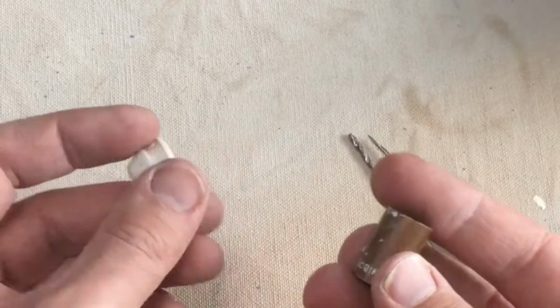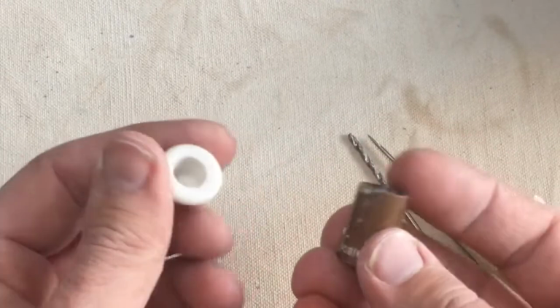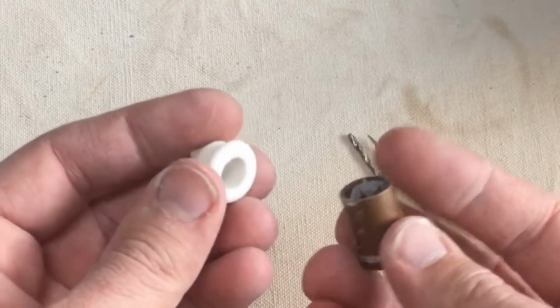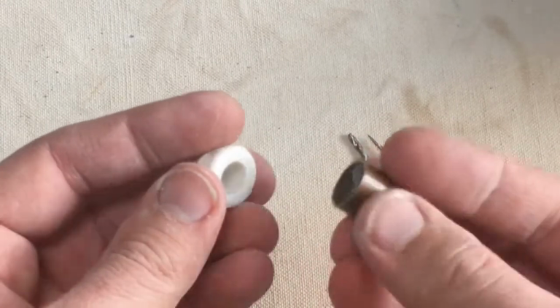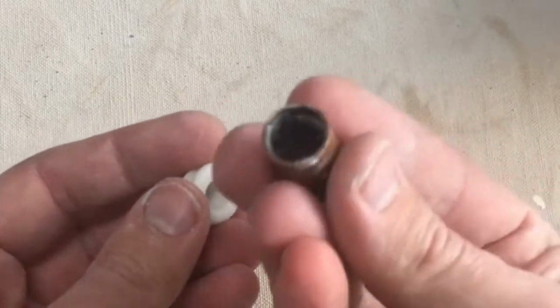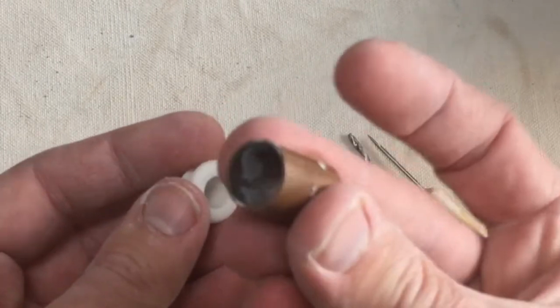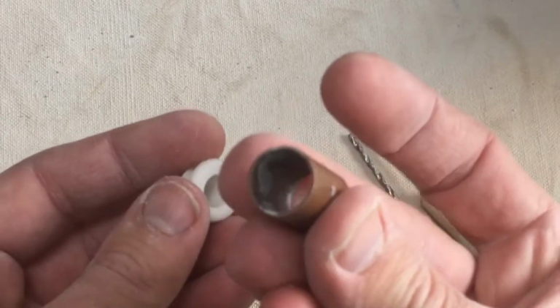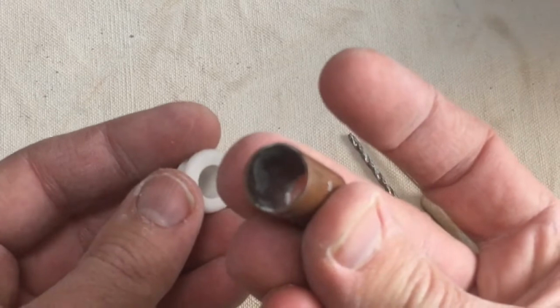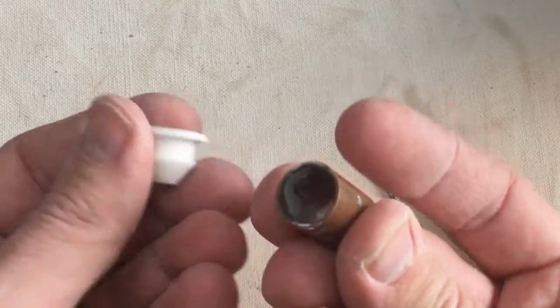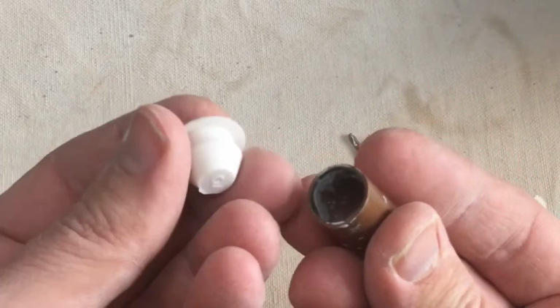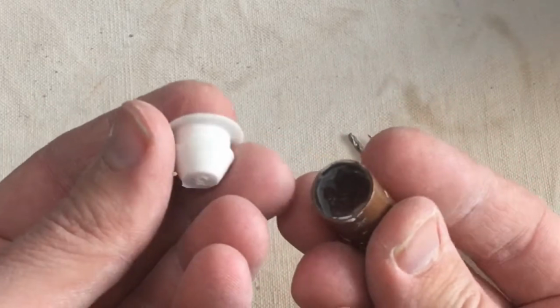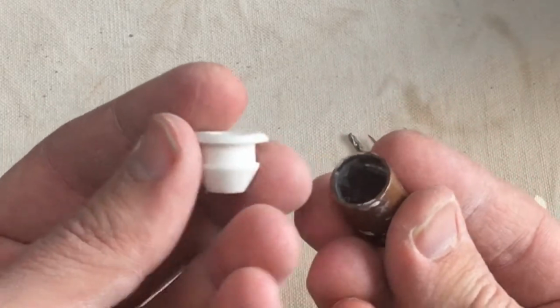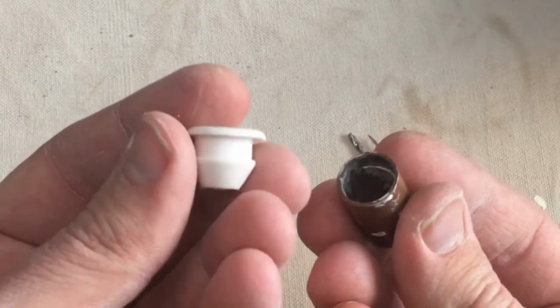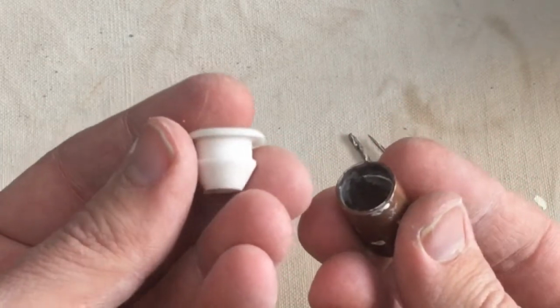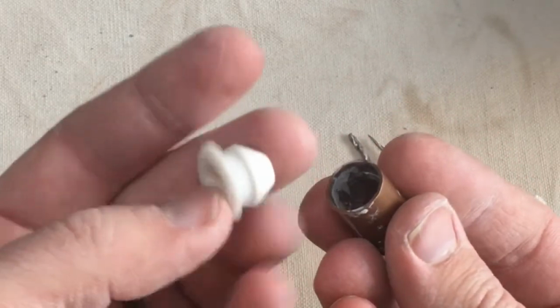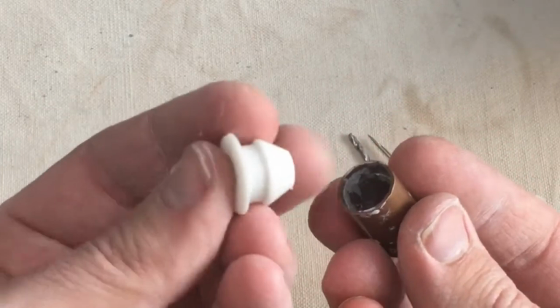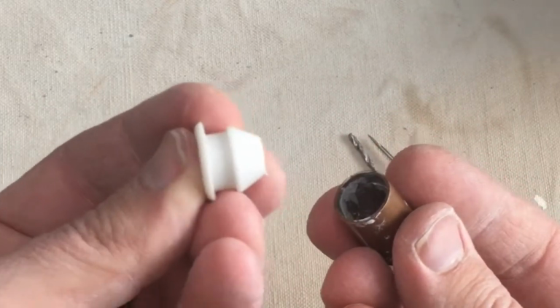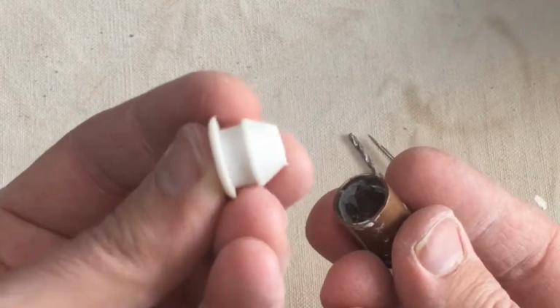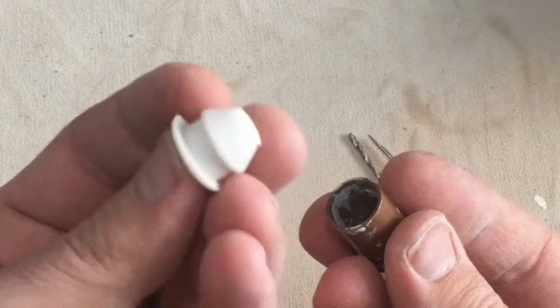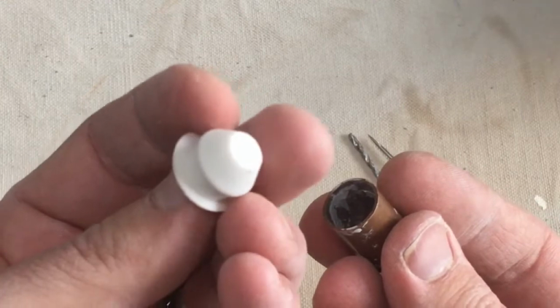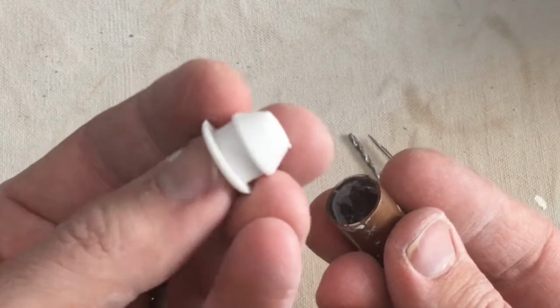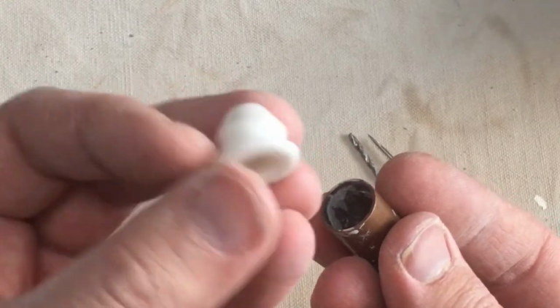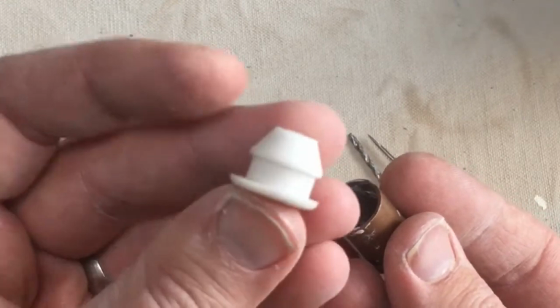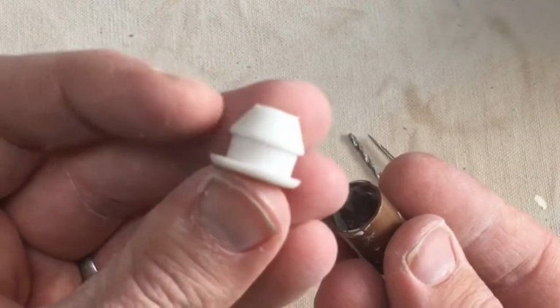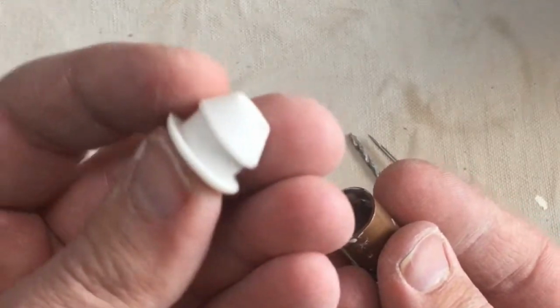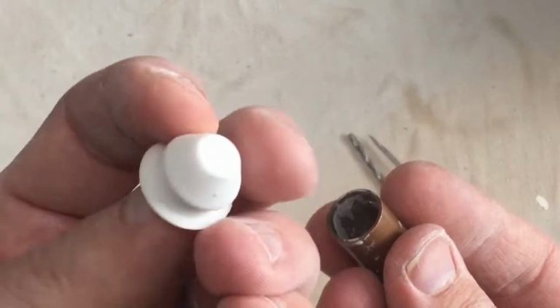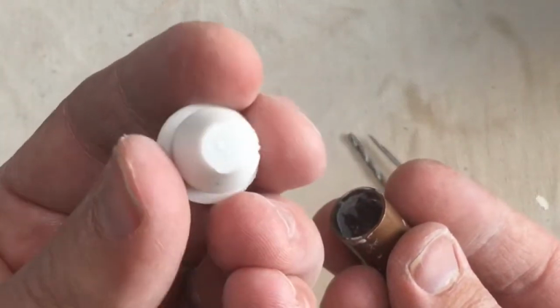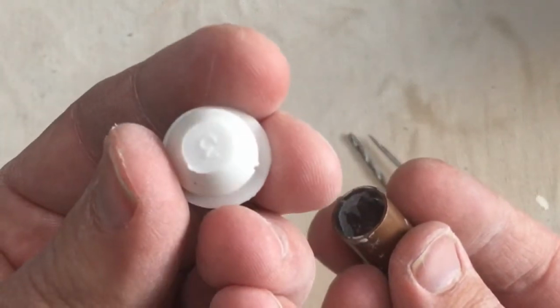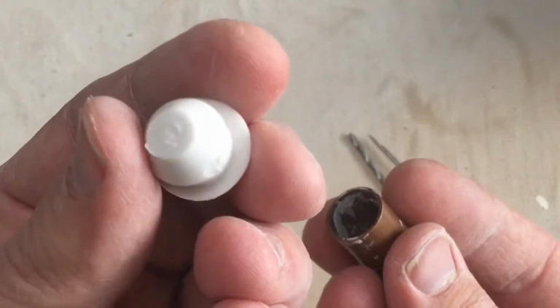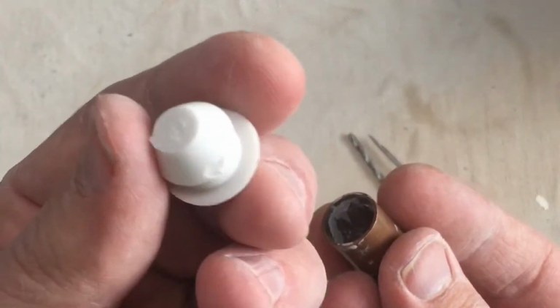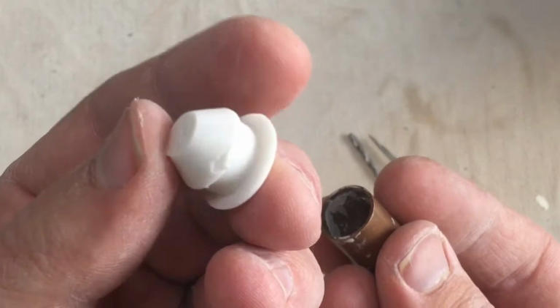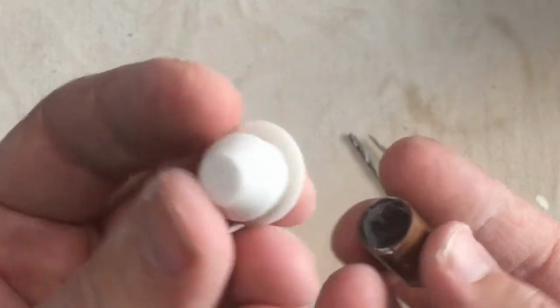There are a couple of specialized tools you're going to need to make the salt and pepper shaker. You'll need a cutter and you'll need a stopper. You can use a cork, but these are specially made for salt and pepper shakers.